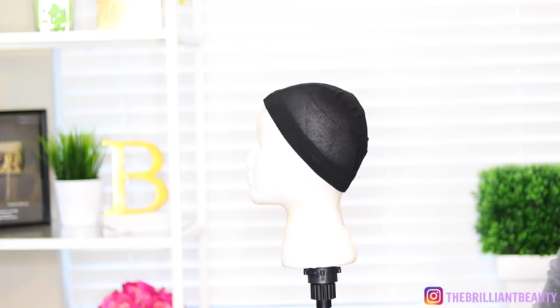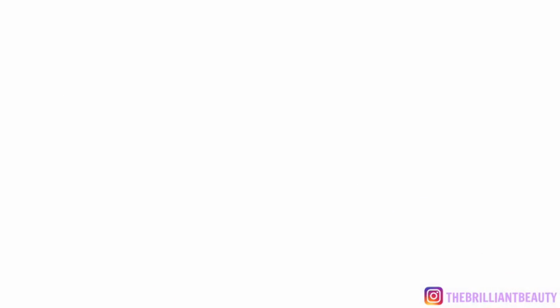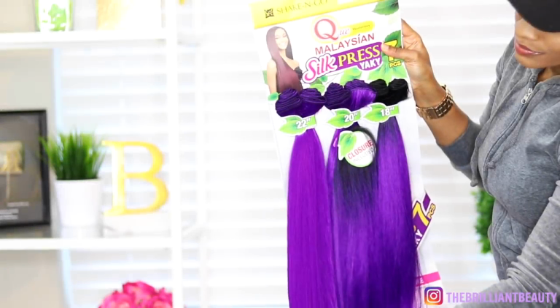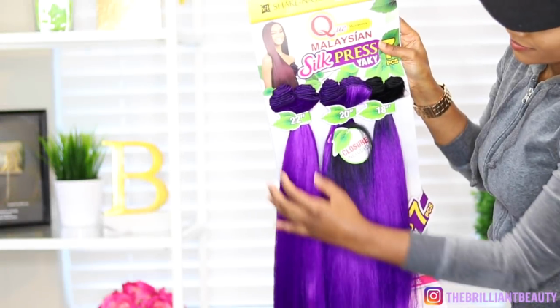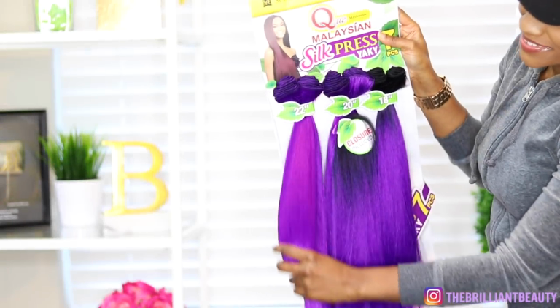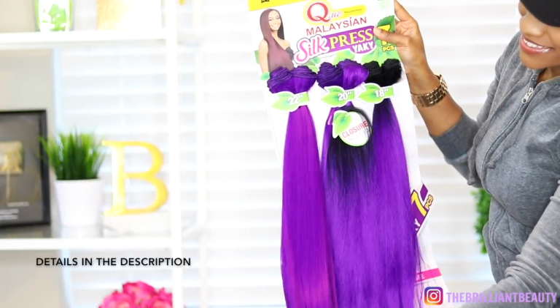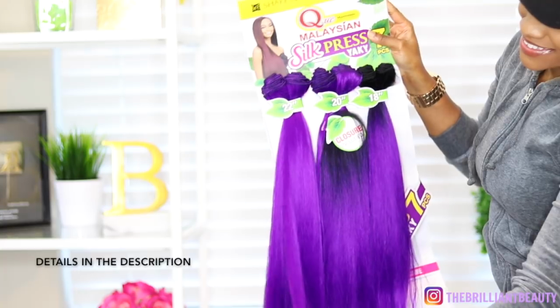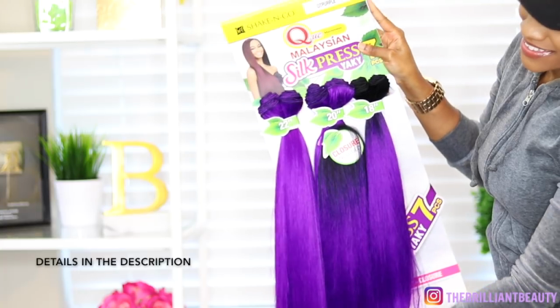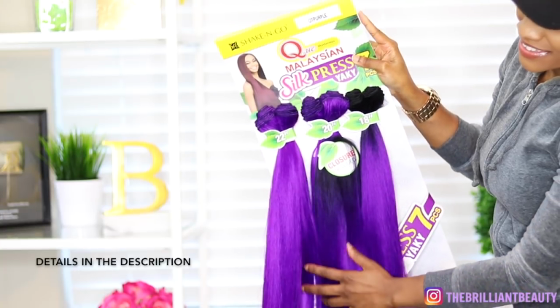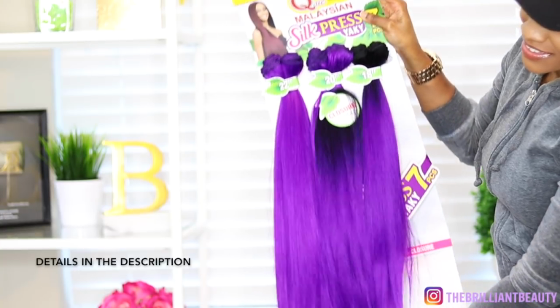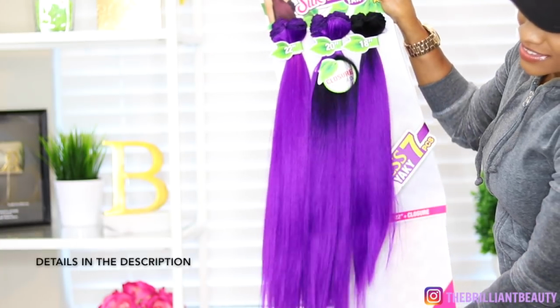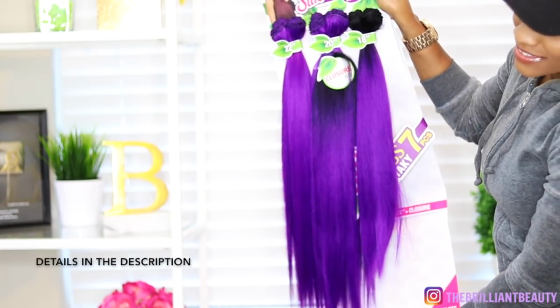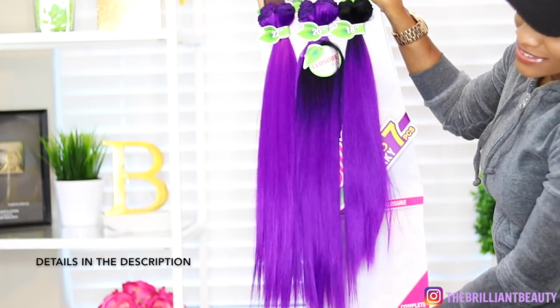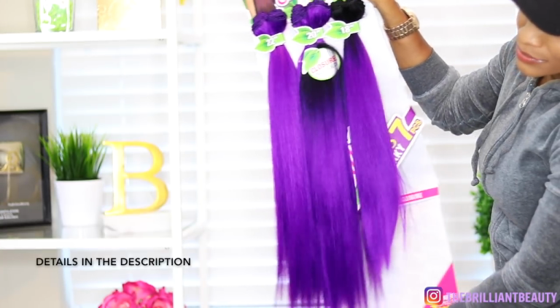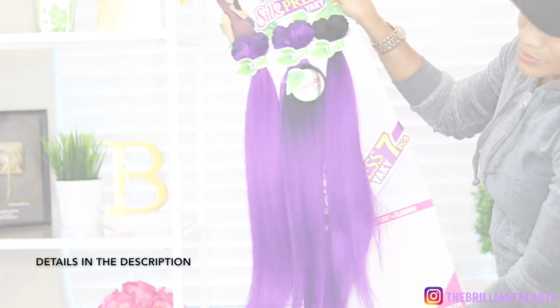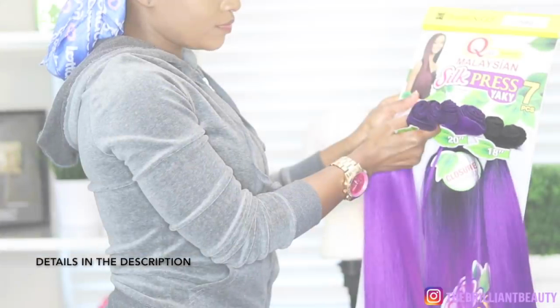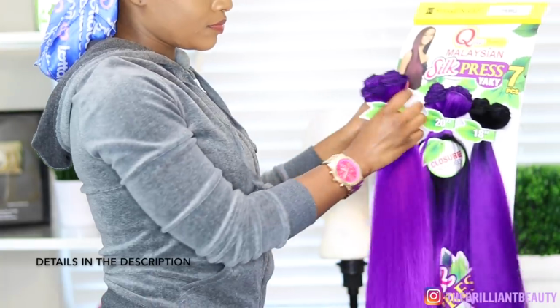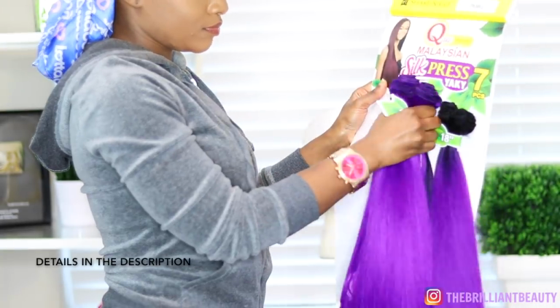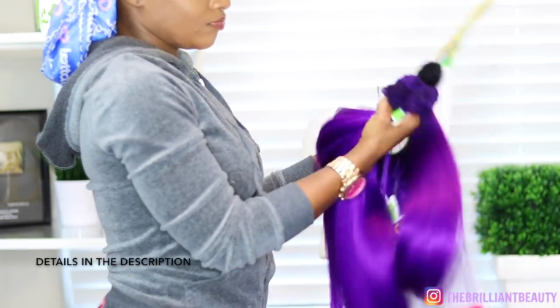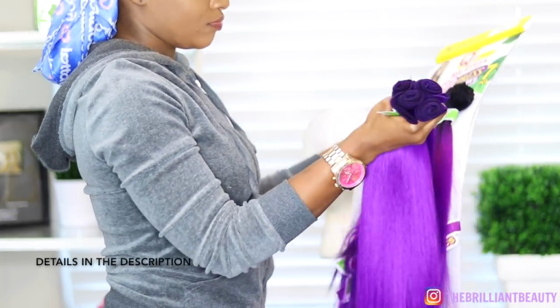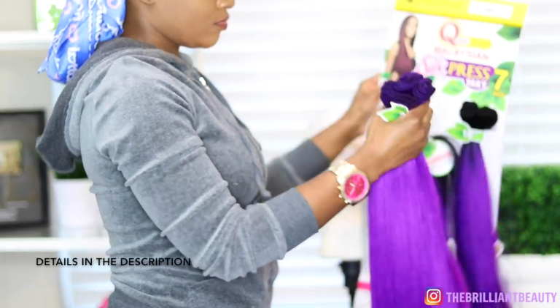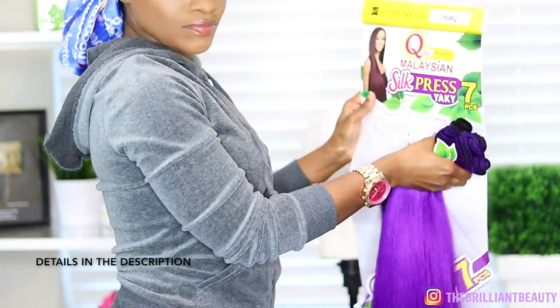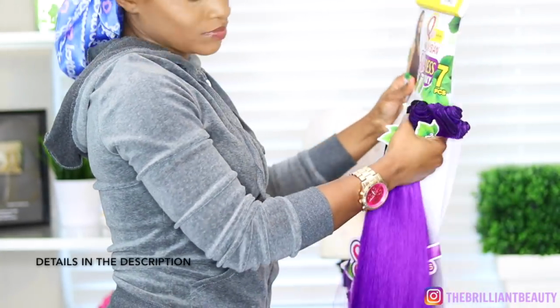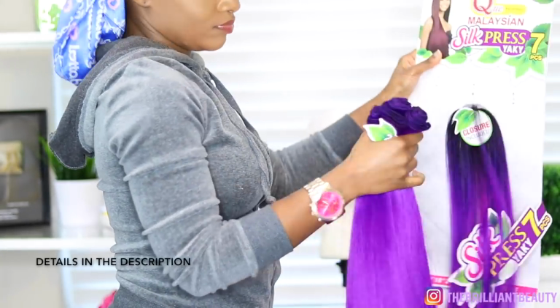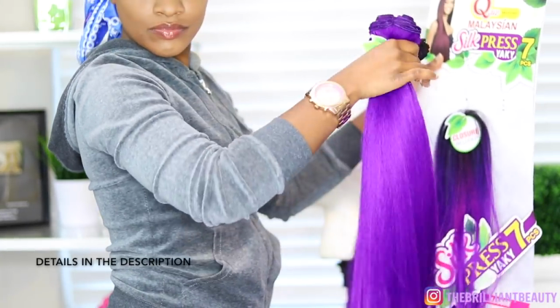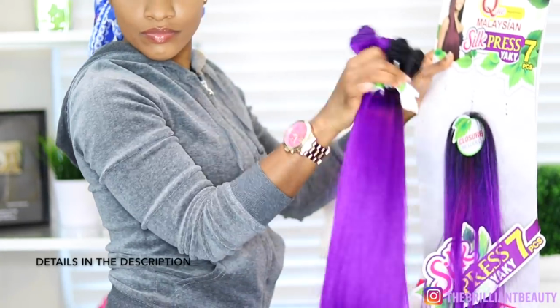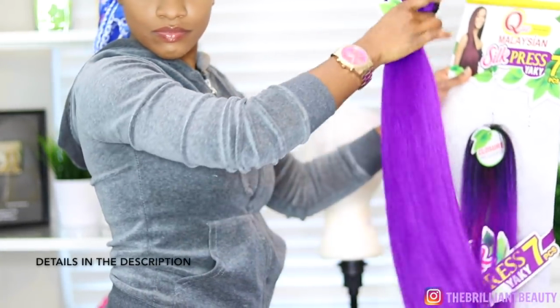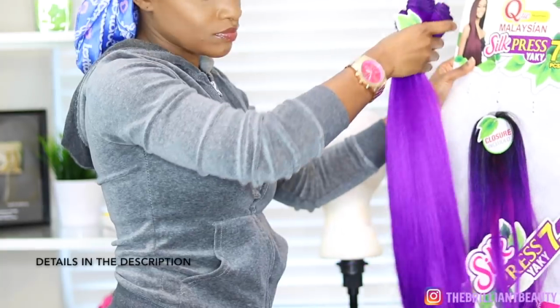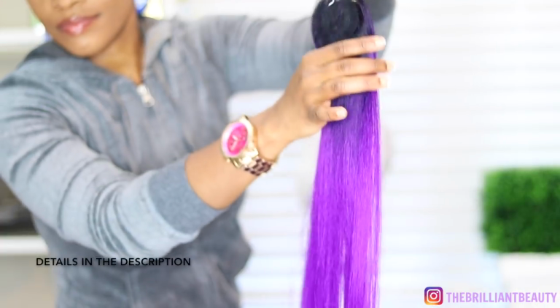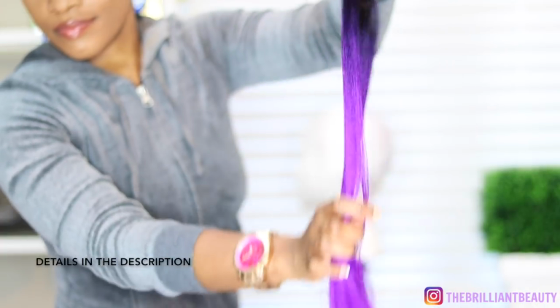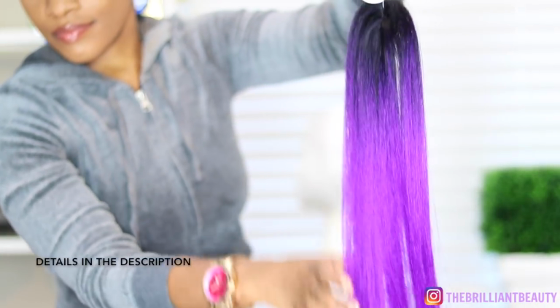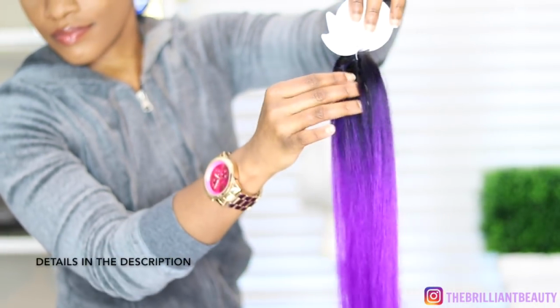Now the hair I purchased from my local beauty supply store. Not entirely sure if it's online, but you can definitely check your store or just google. It comes with 3 different lengths and the closure piece that I barely use, but I am going to use it in this video today.